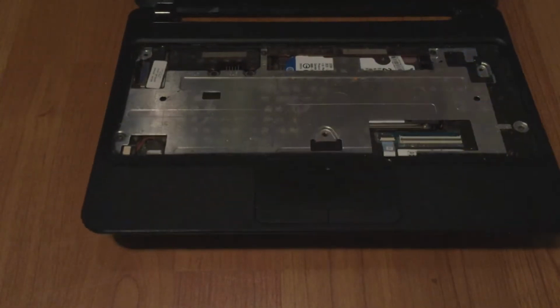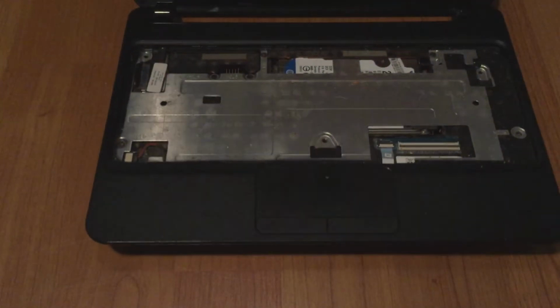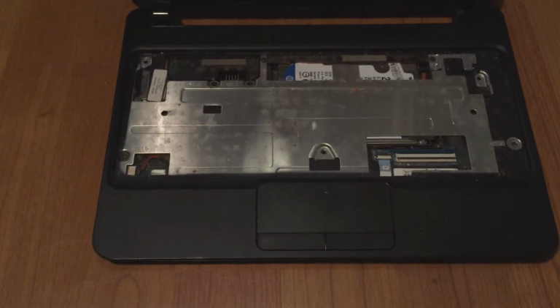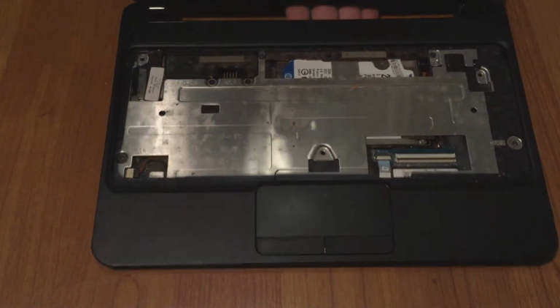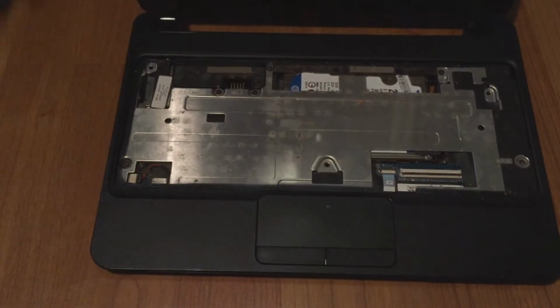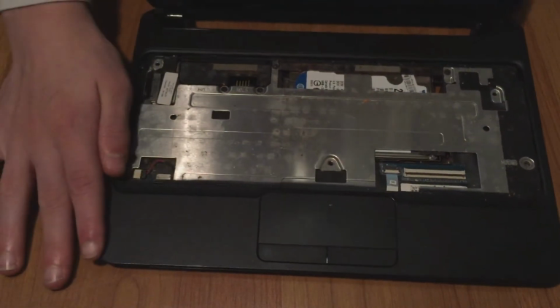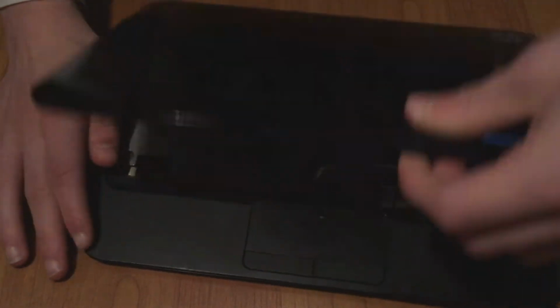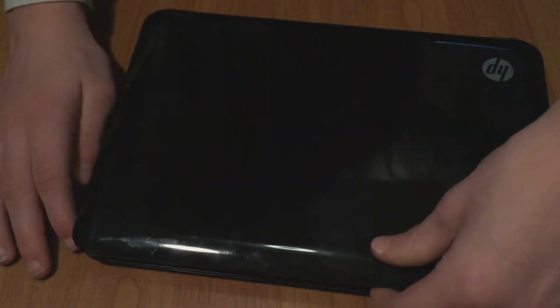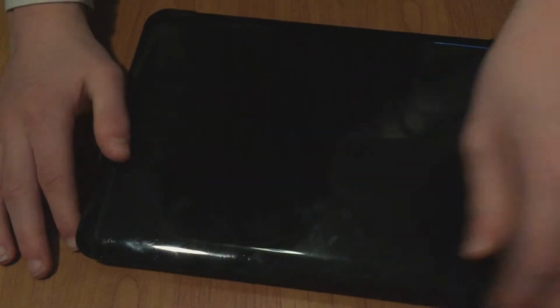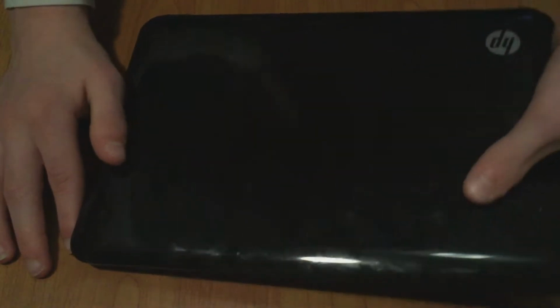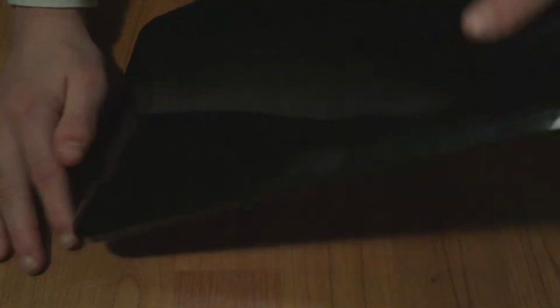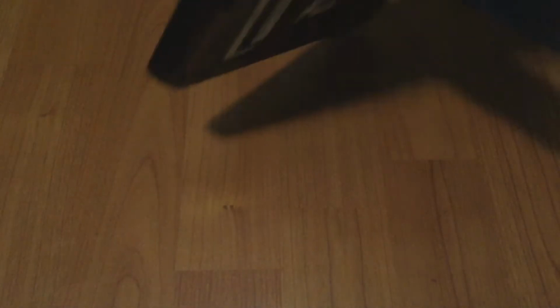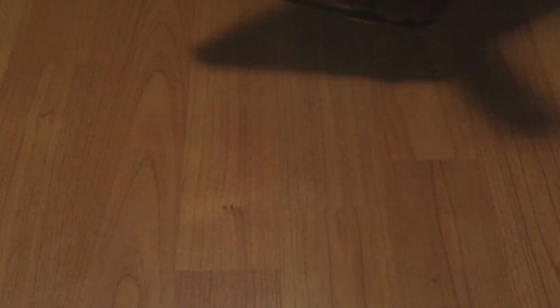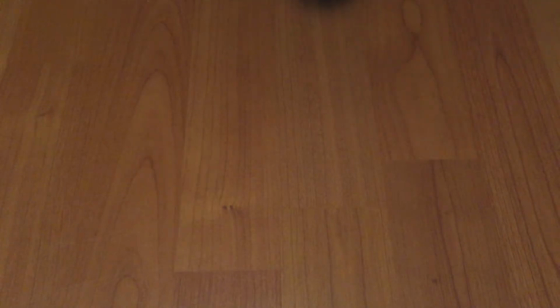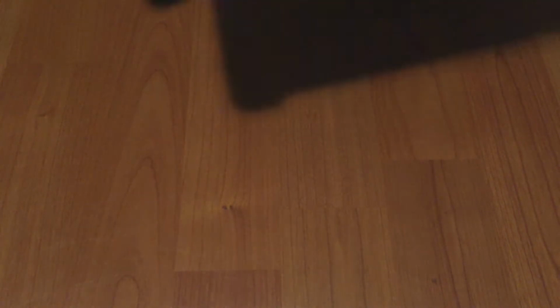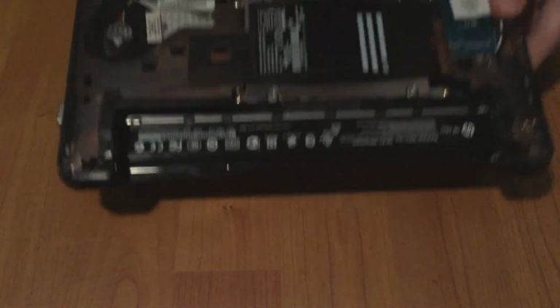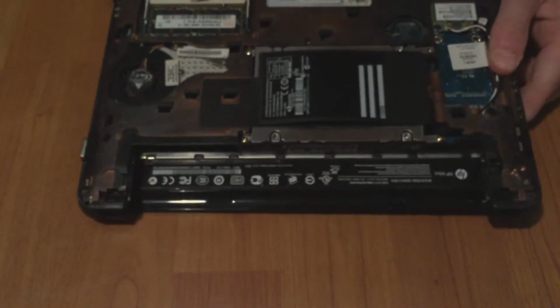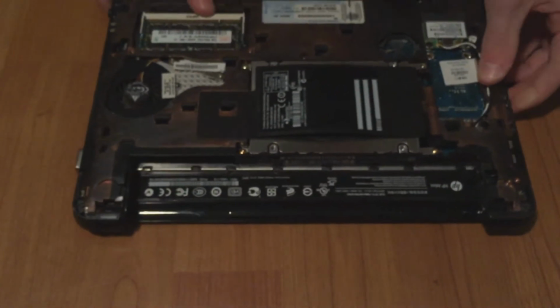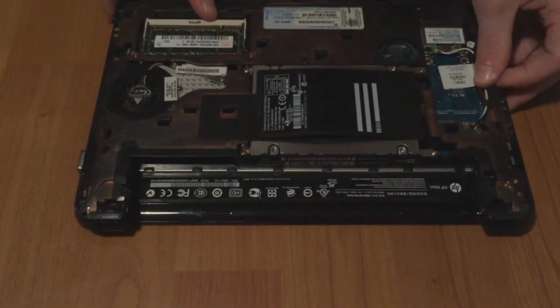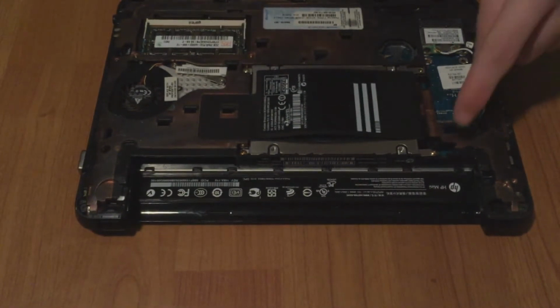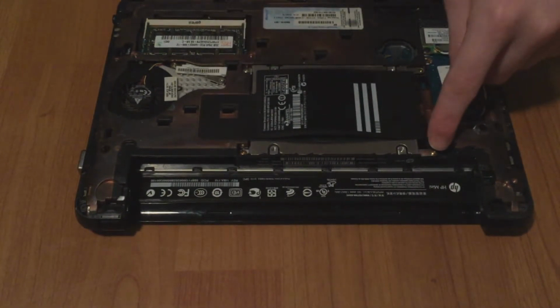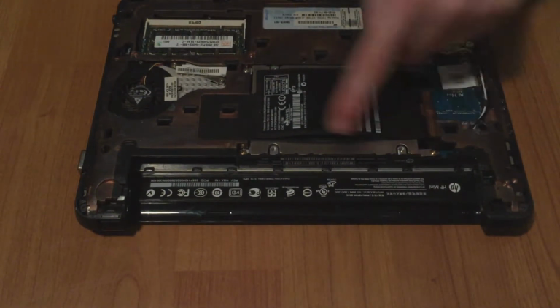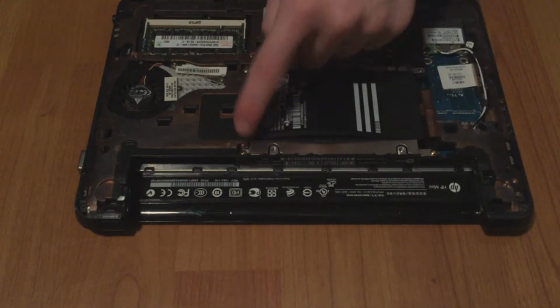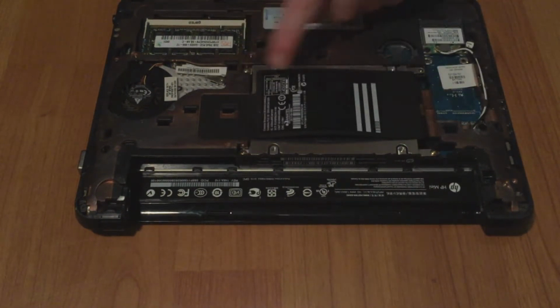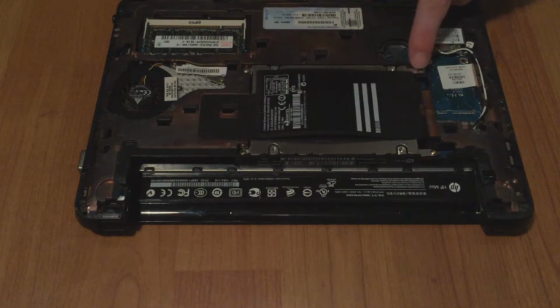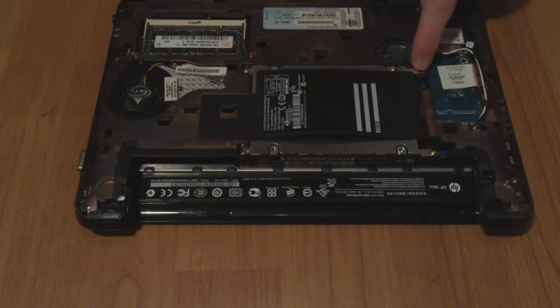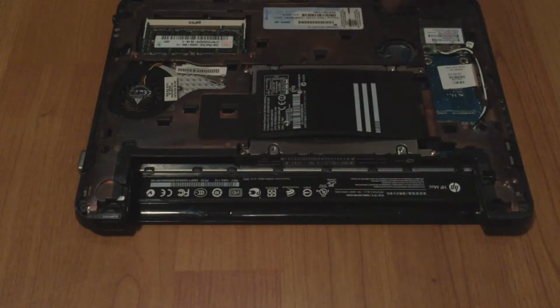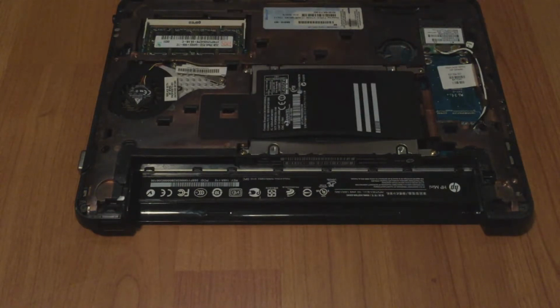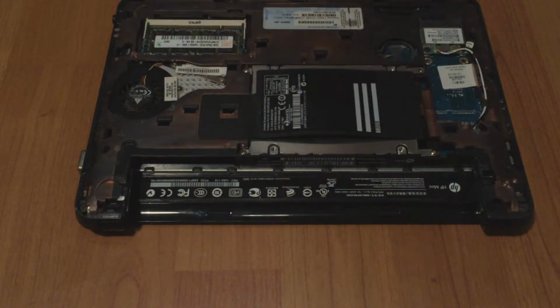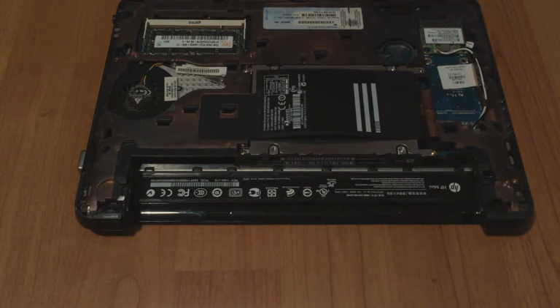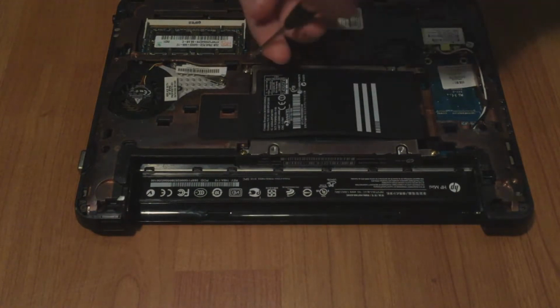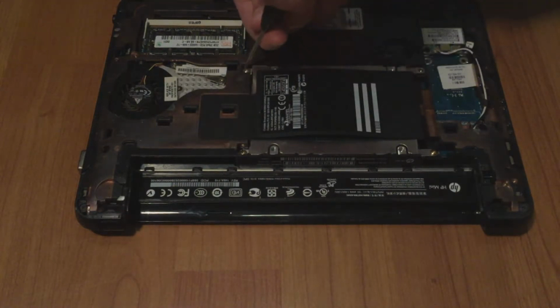For the next step, close up the laptop and turn it around. You want to start unscrewing this, this, this, and this screw, so I'm just going to do that real quick.